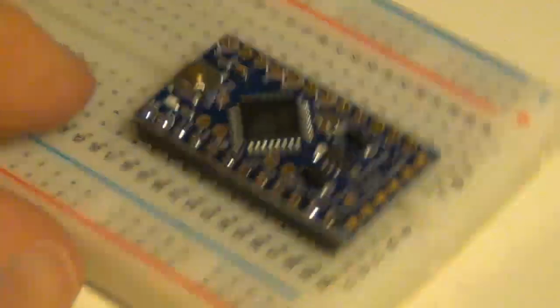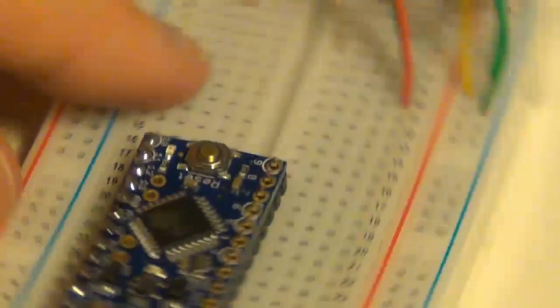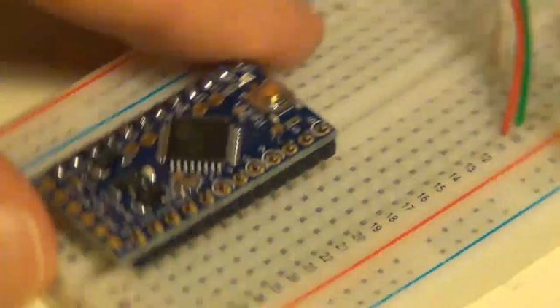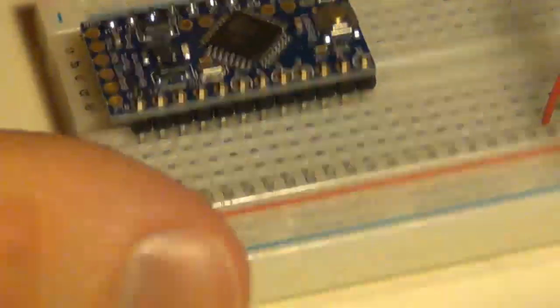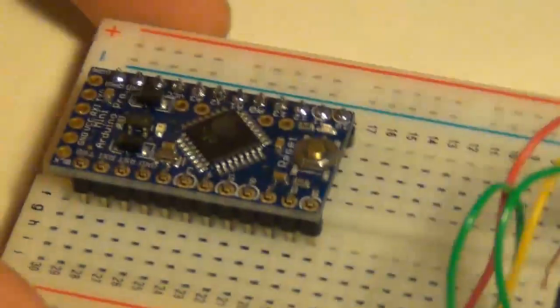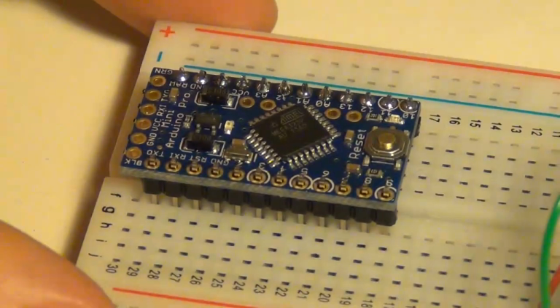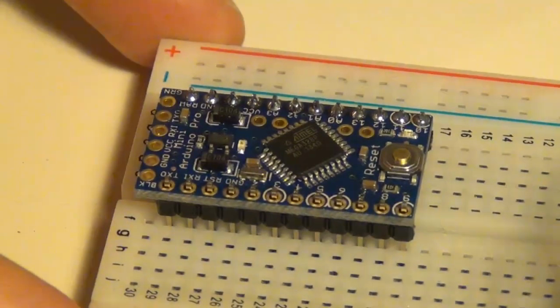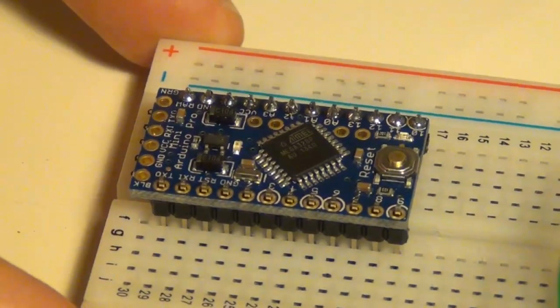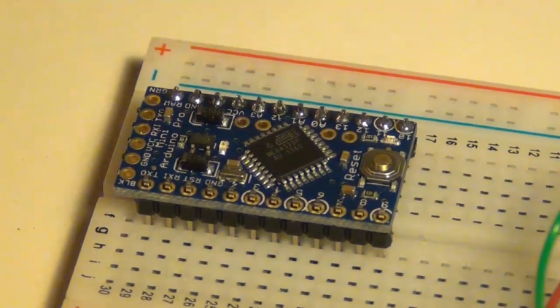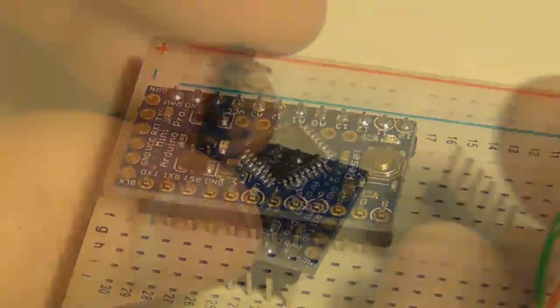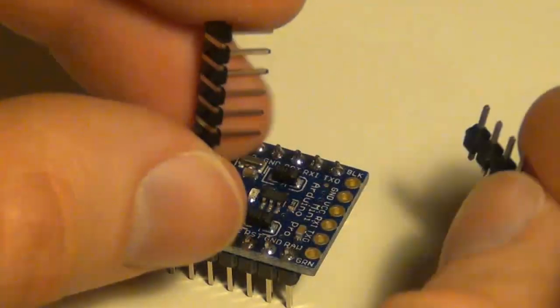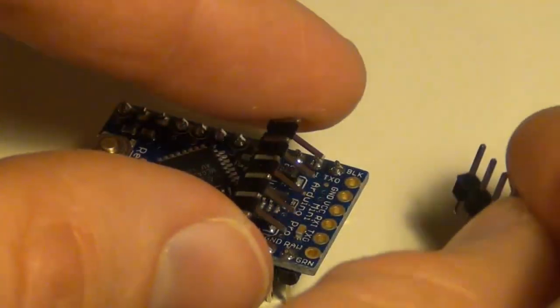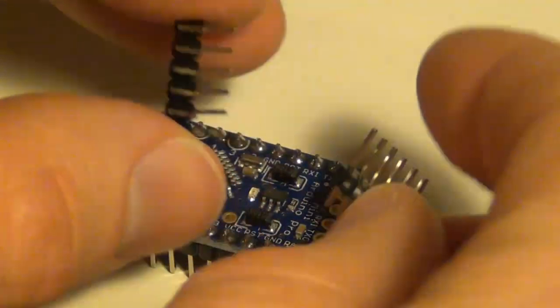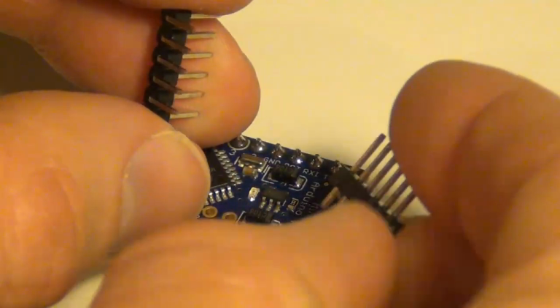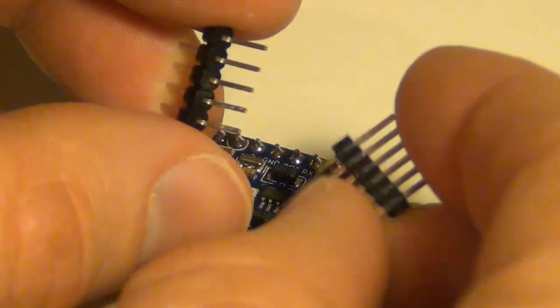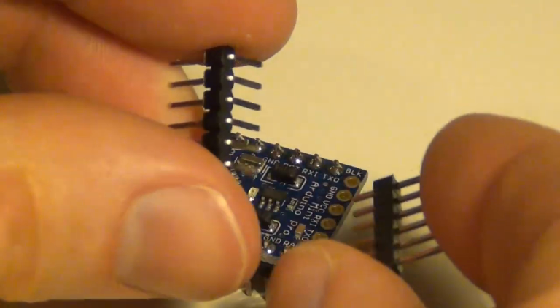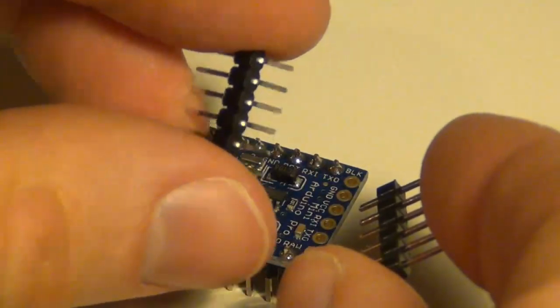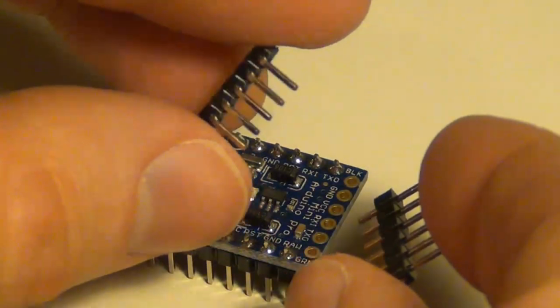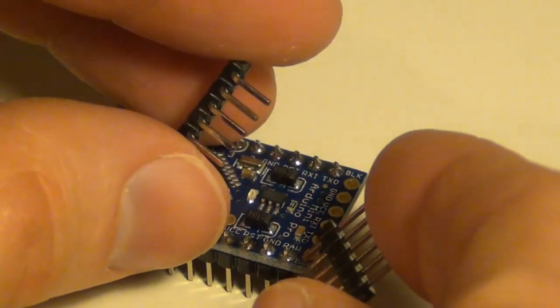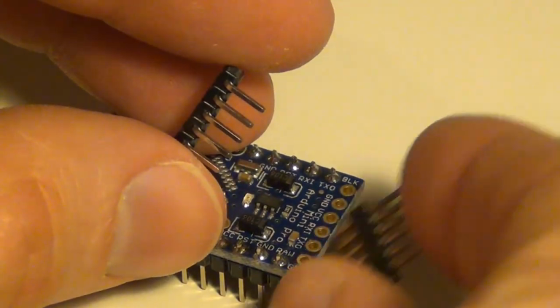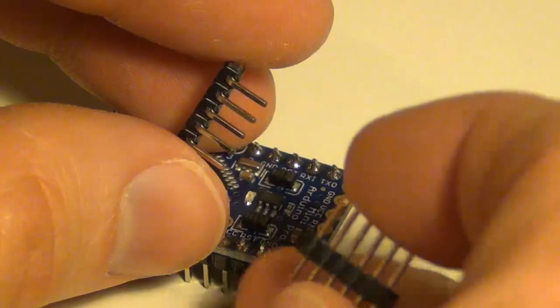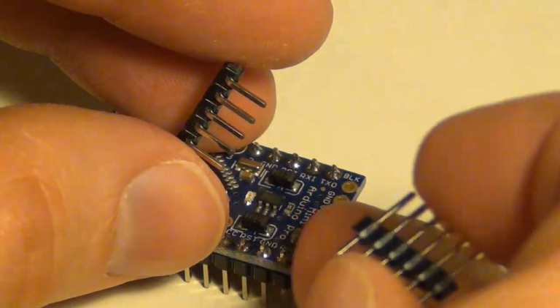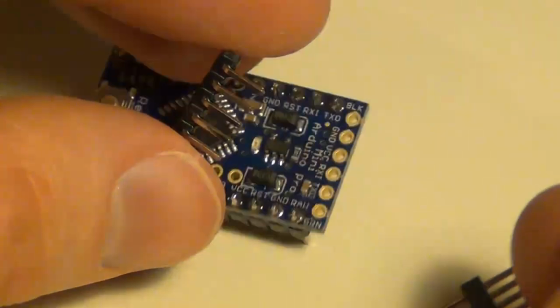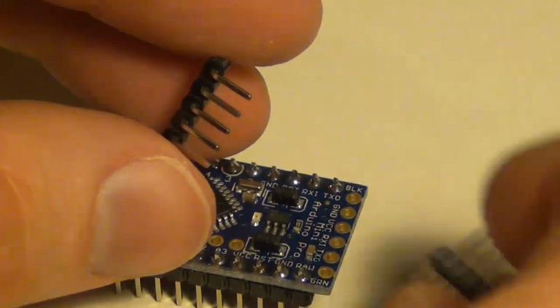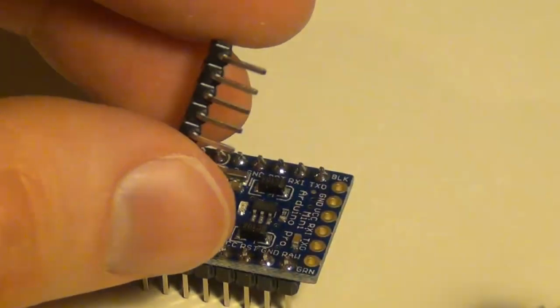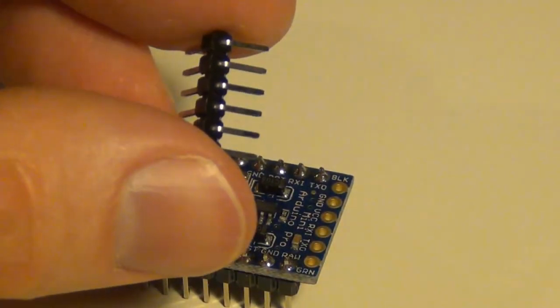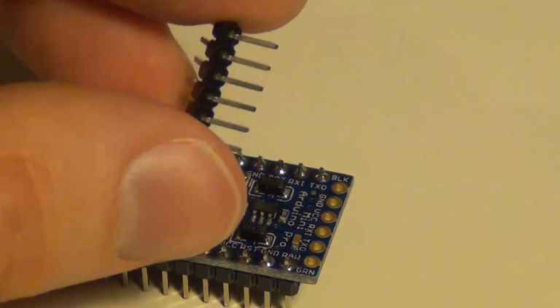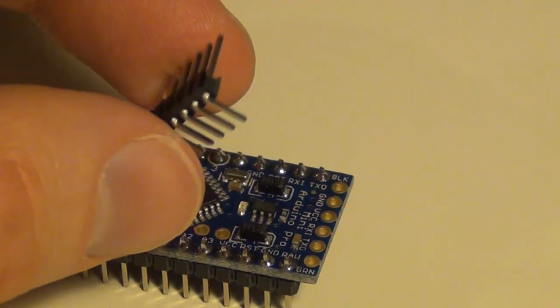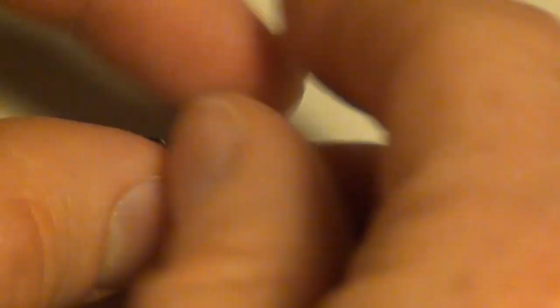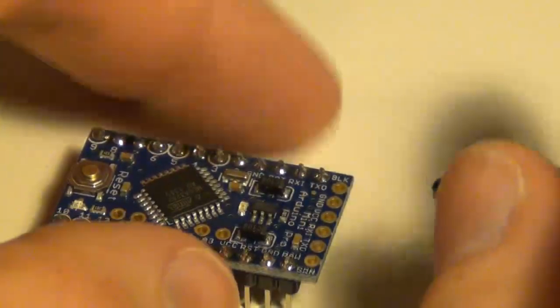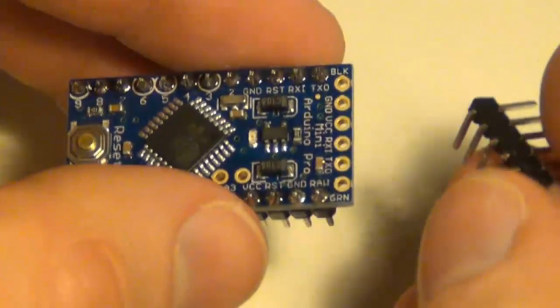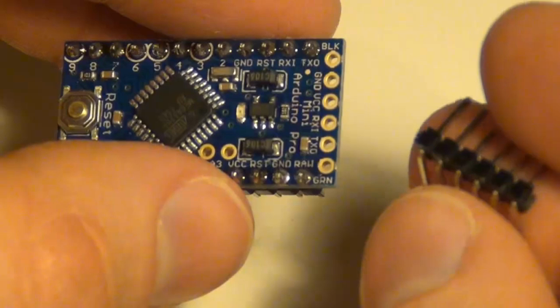Then just spin it around and do the other side the same way. My Pro Mini came with straight and curved pins for this set of connections up here, so just choose which best applies to you. I'm going to choose the curved ones here.